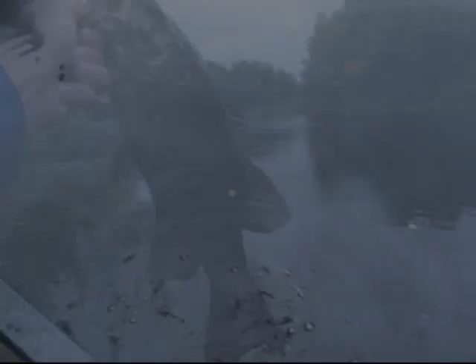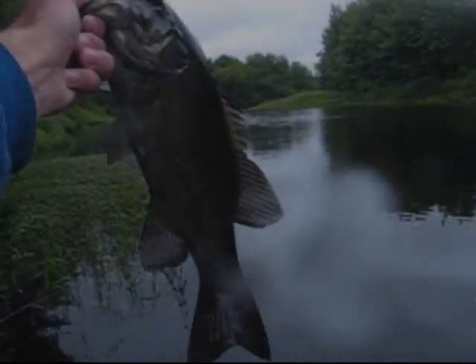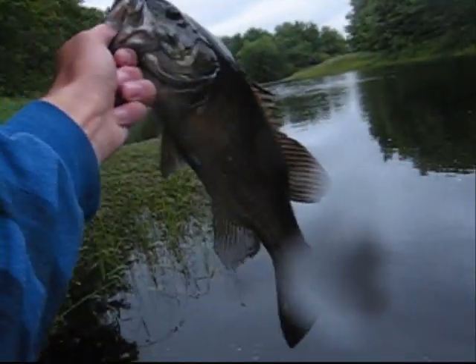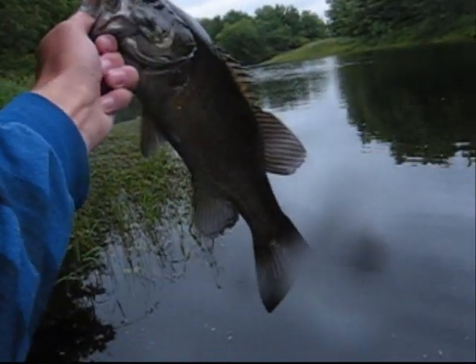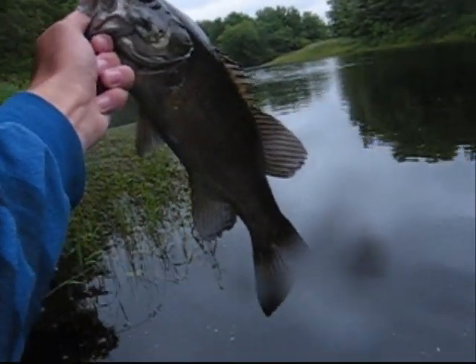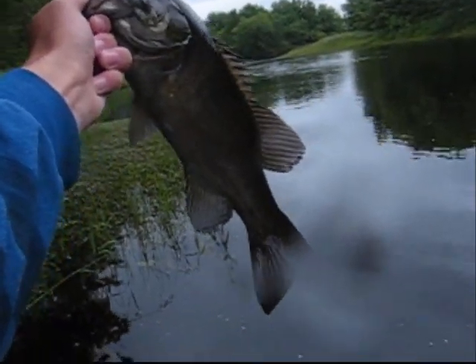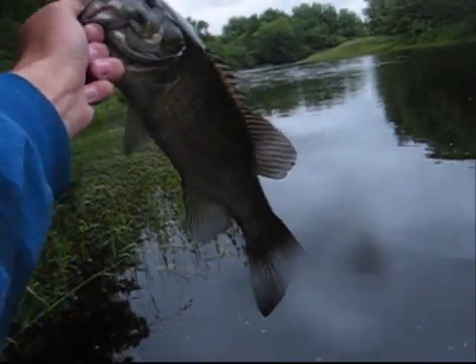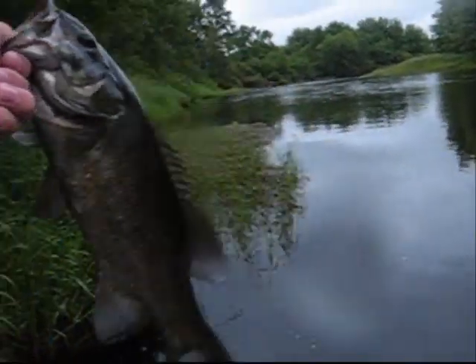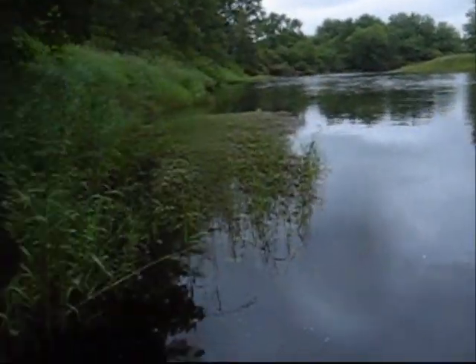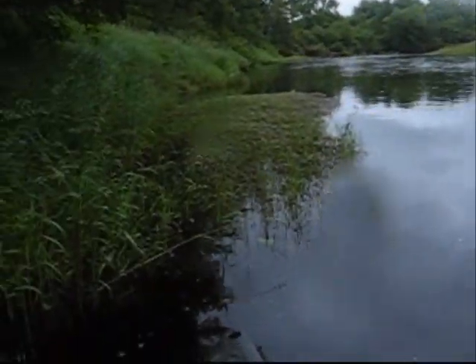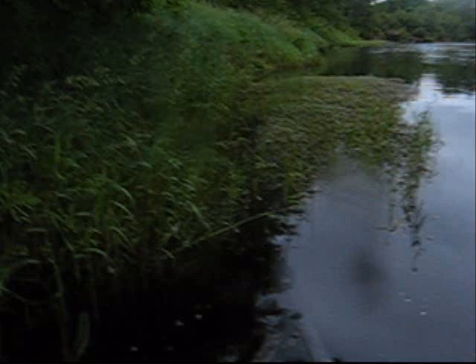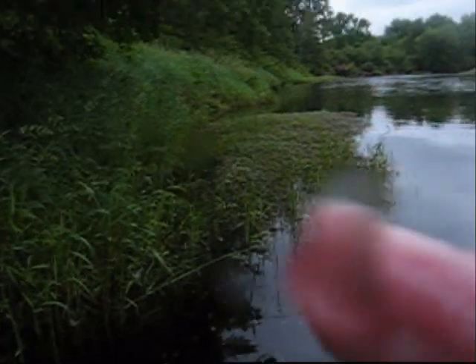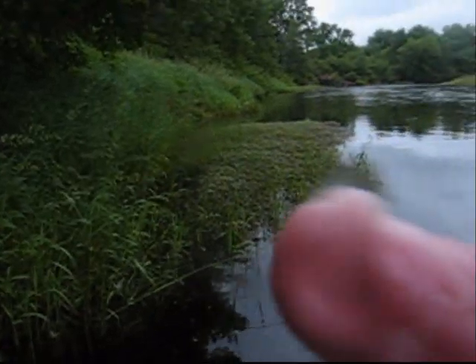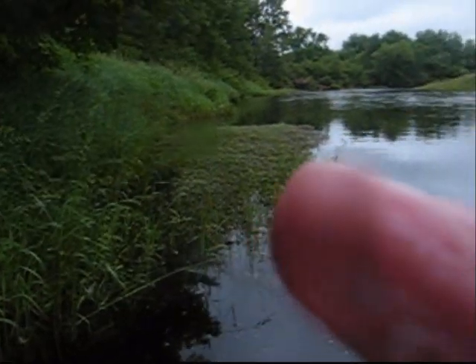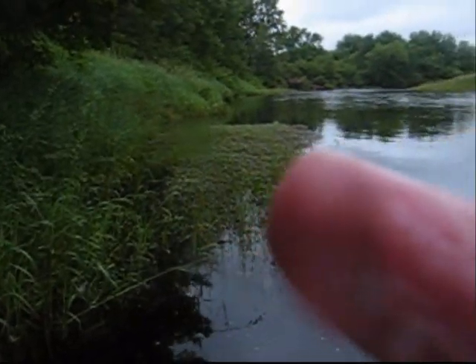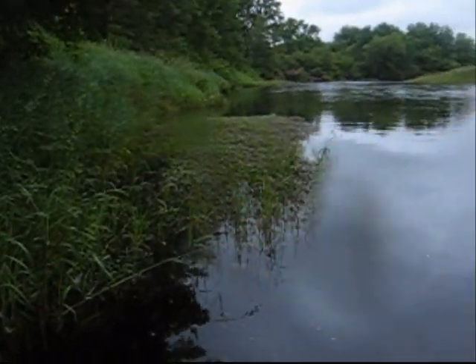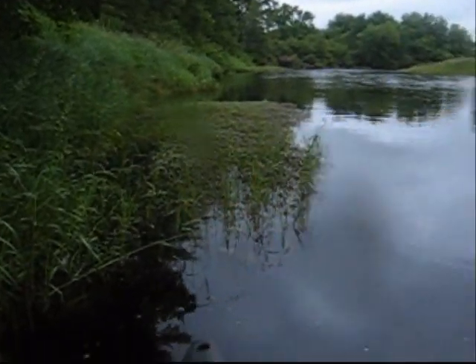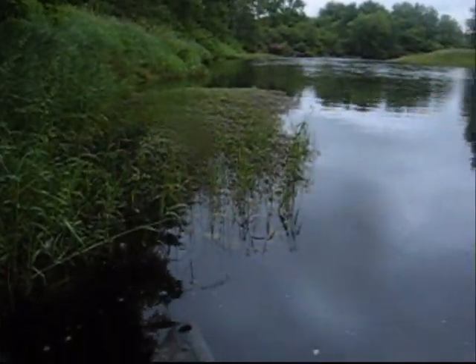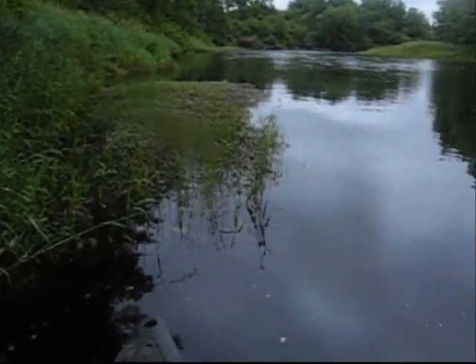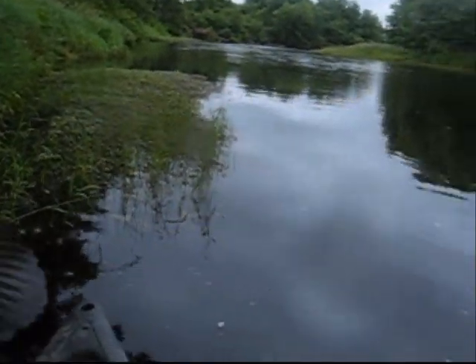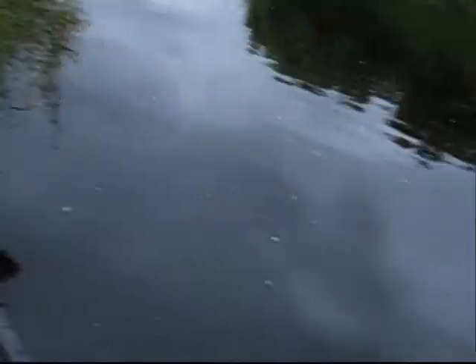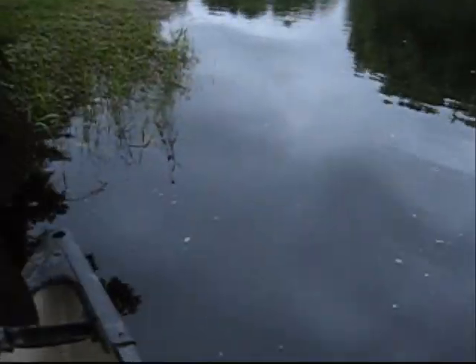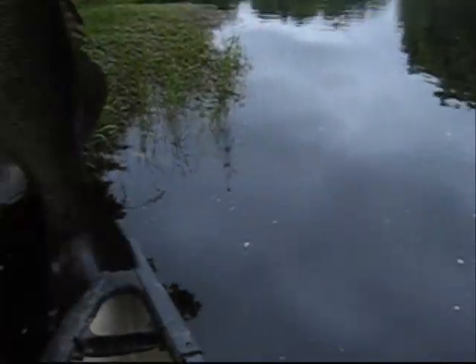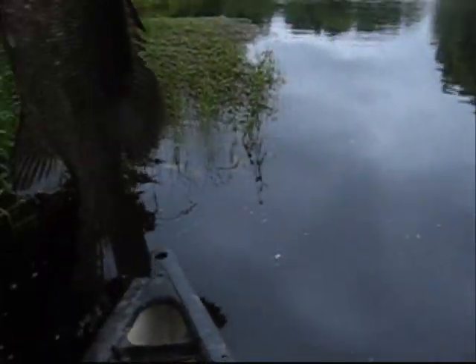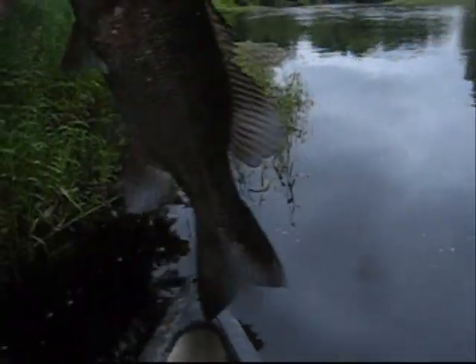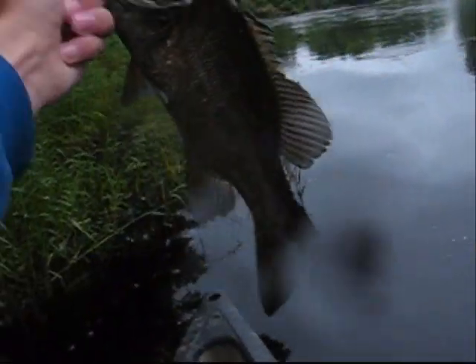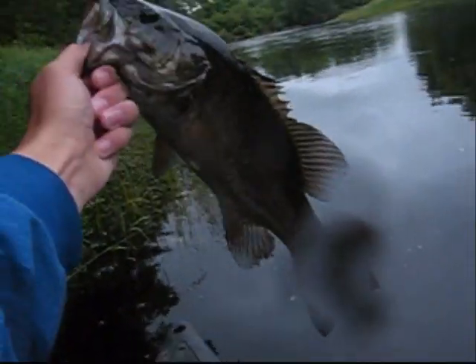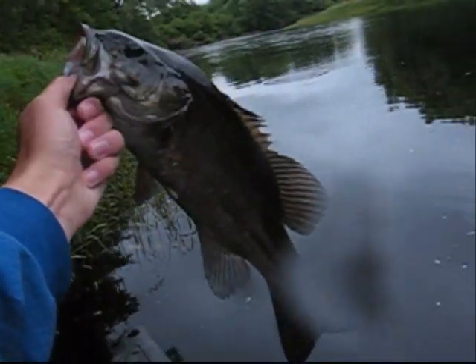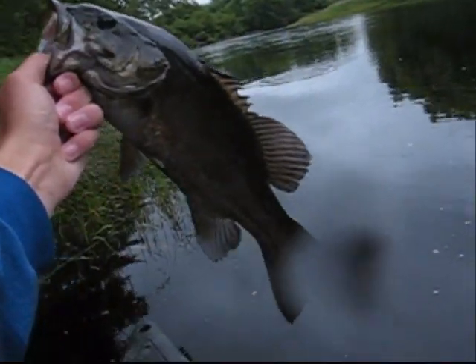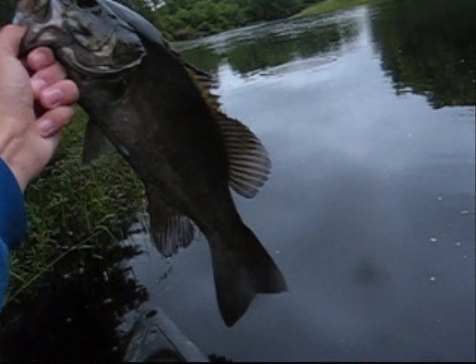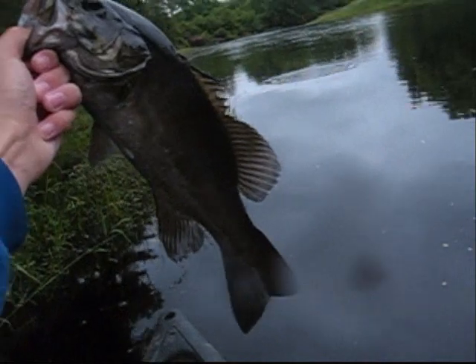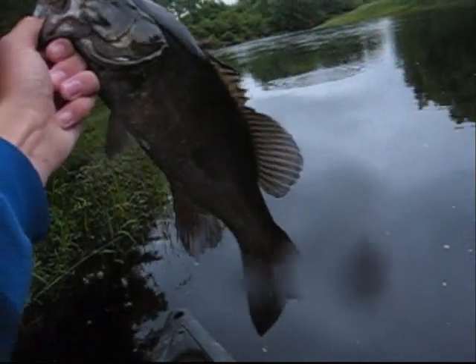Caught this nice bass right along that boggy weed bed right there. Put up probably about a two minute fight. Holy snap.